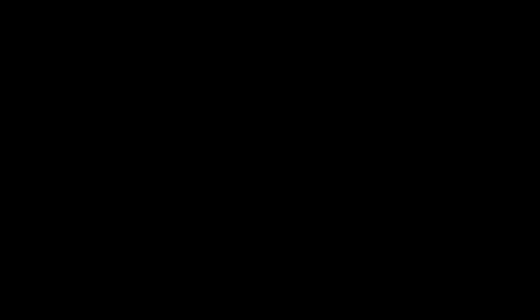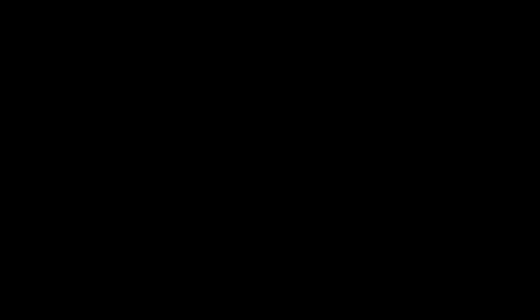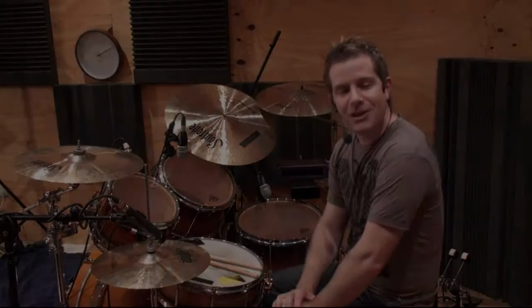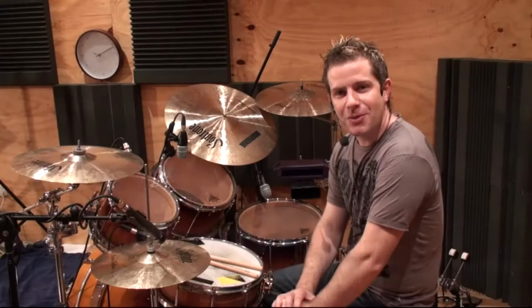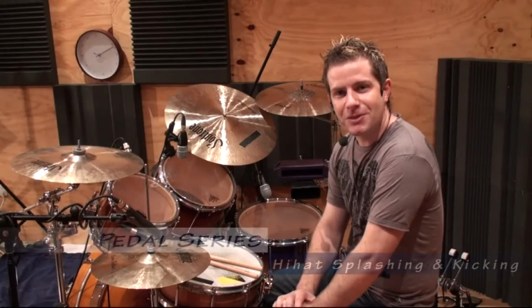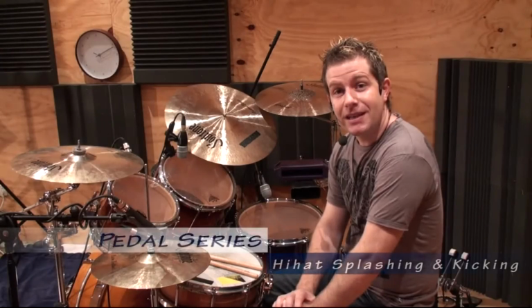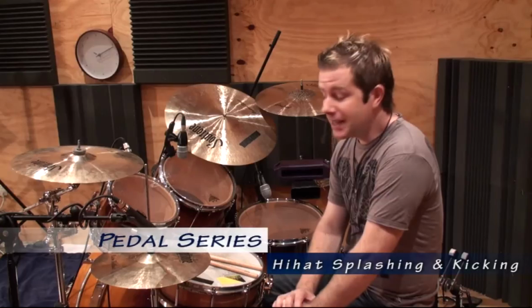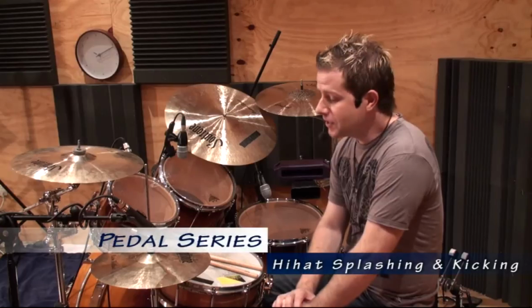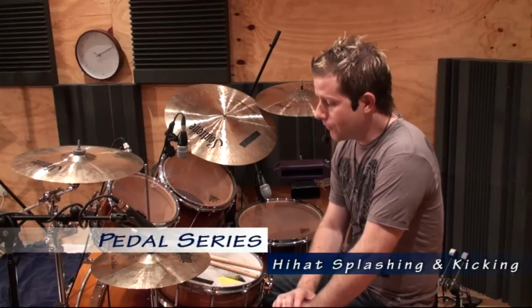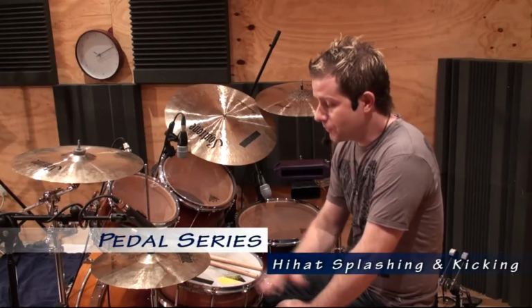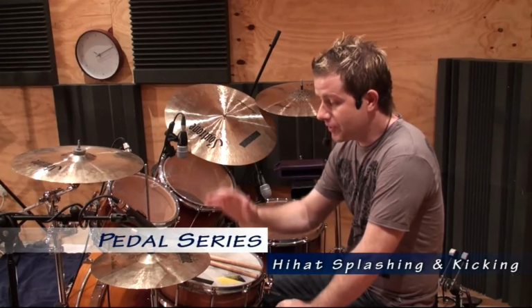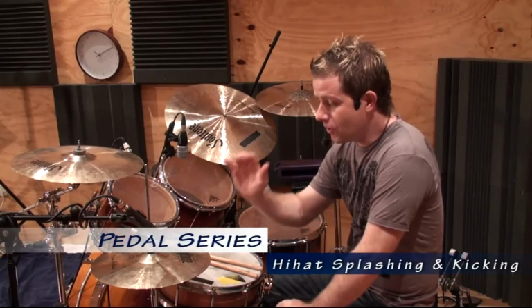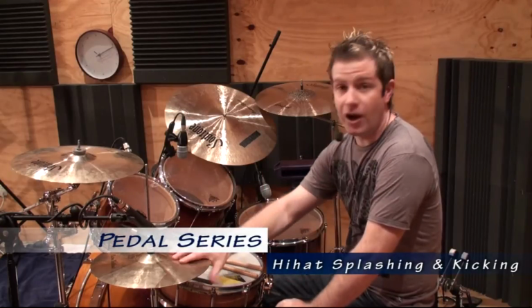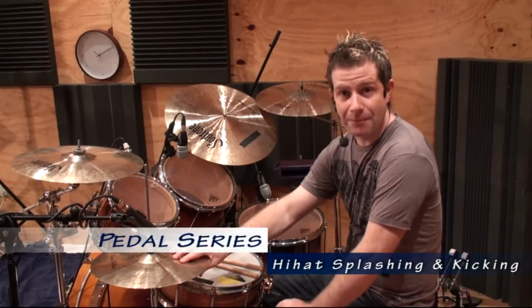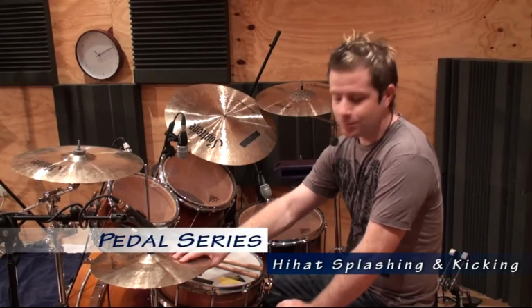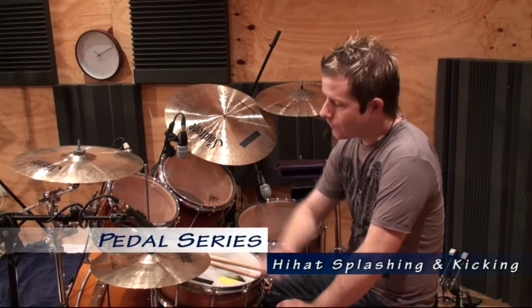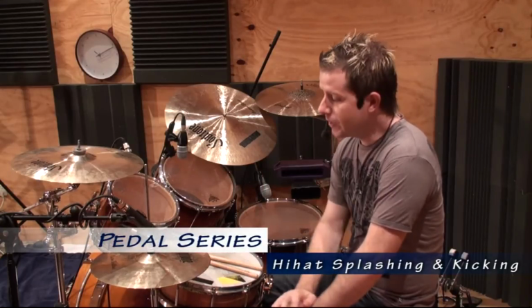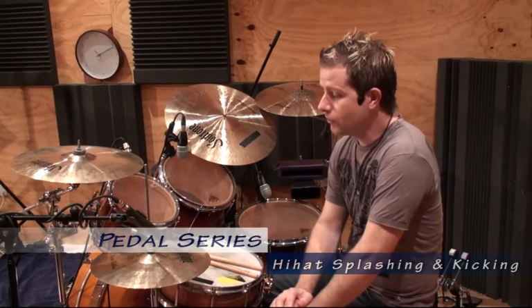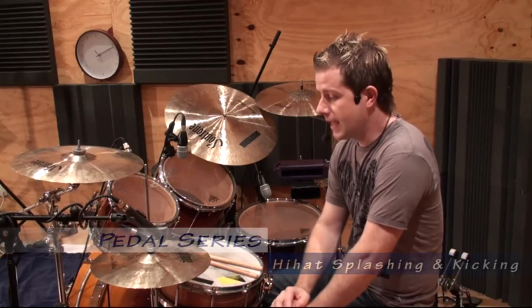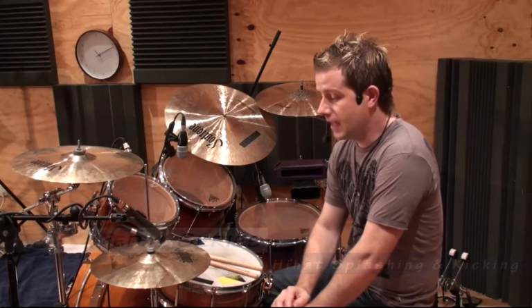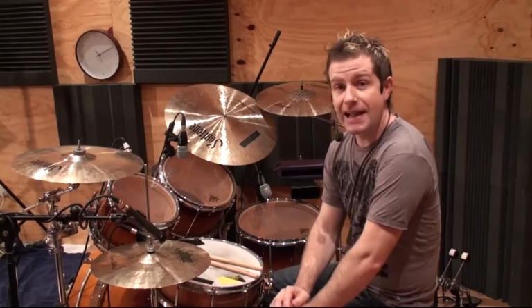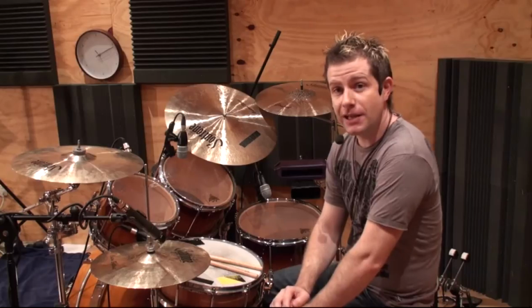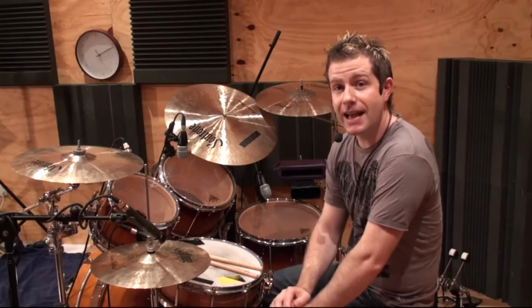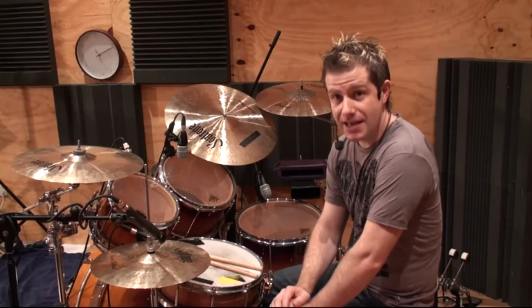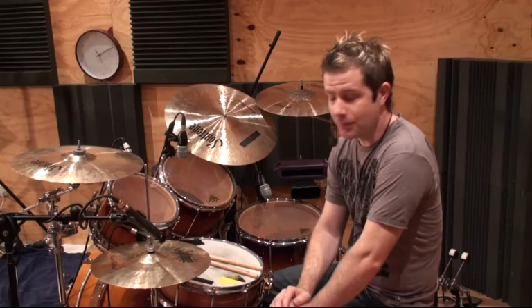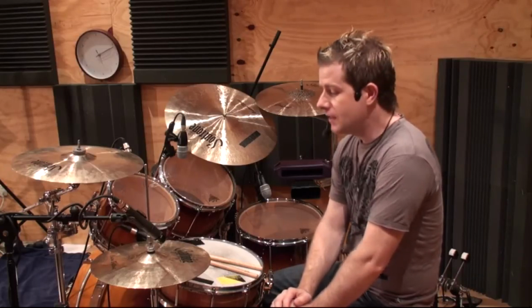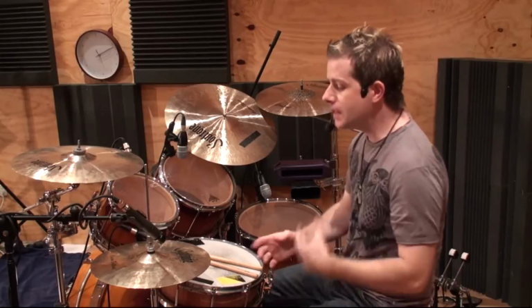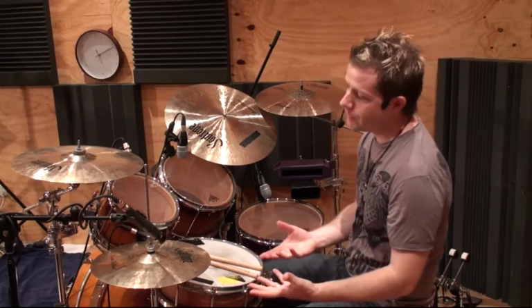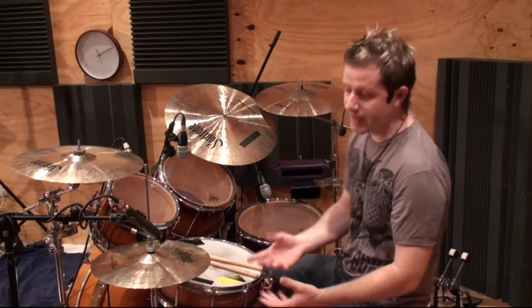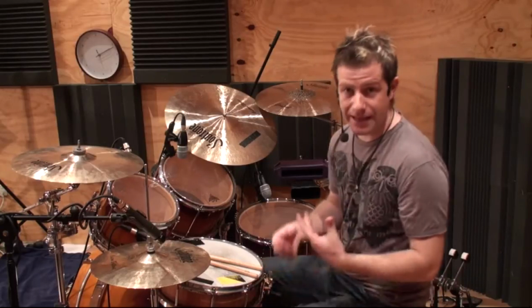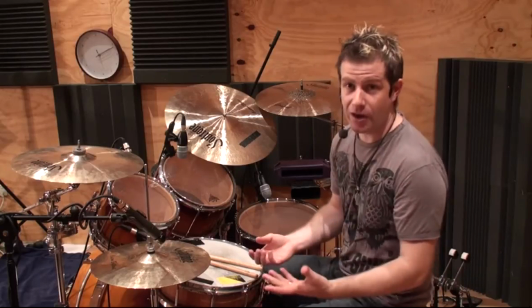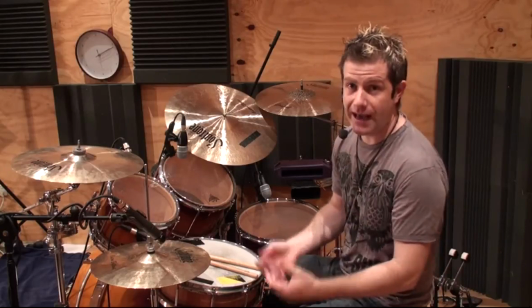Hi, Jack Bennett here. Welcome to the lesson. In today's lesson we're going to focus specifically on the hi-hat, and we're going to have a look at hi-hat splashing and kicking. There are many, many different sounds we can get out of the hi-hat.